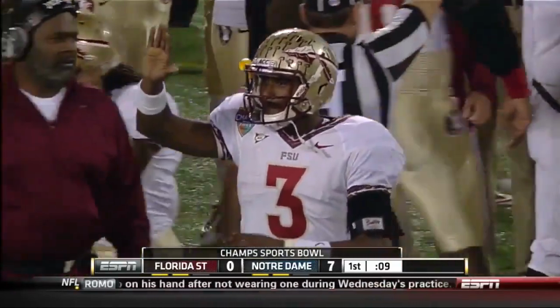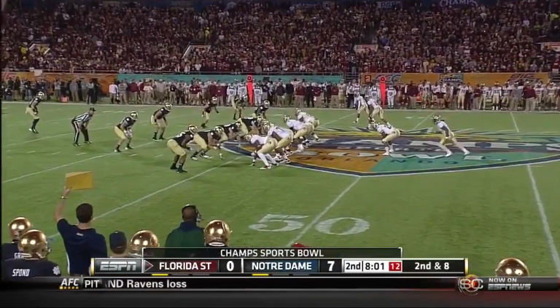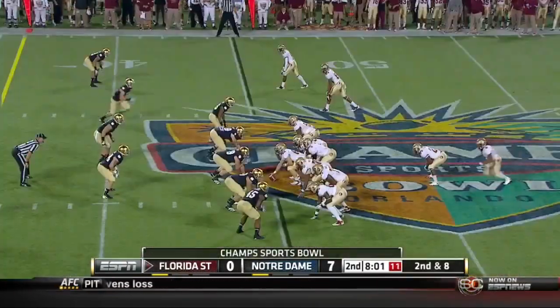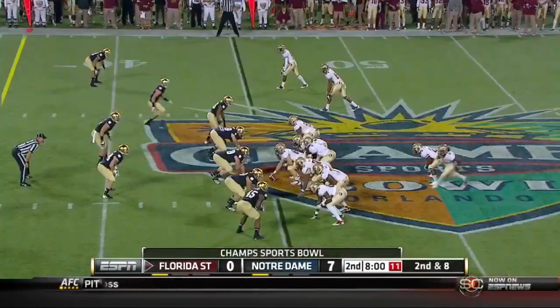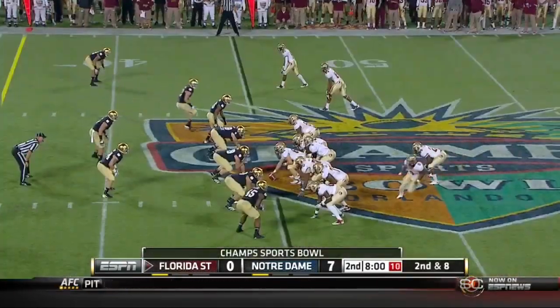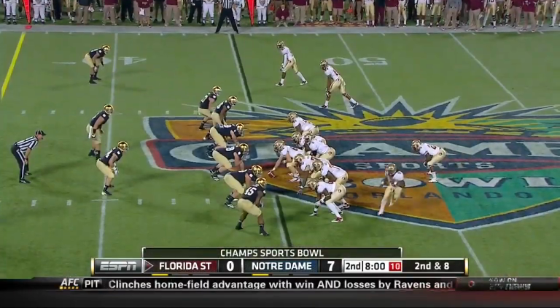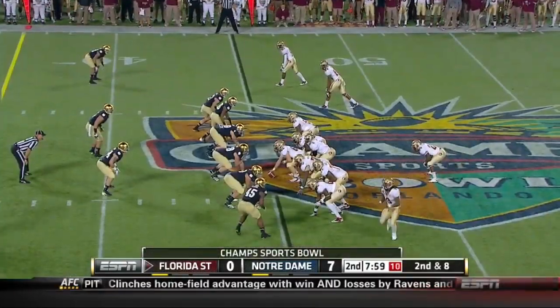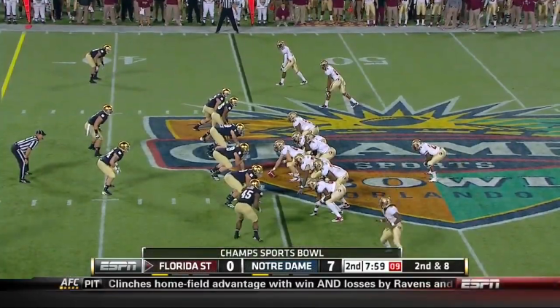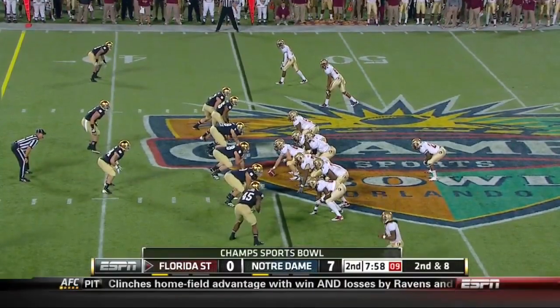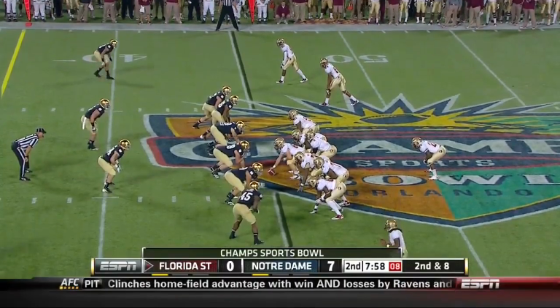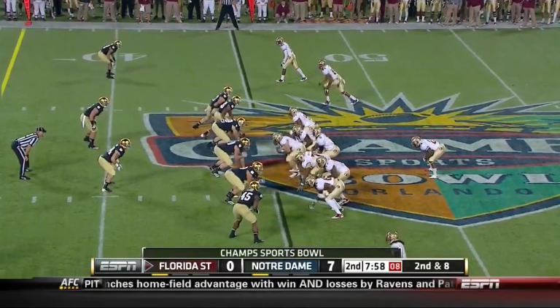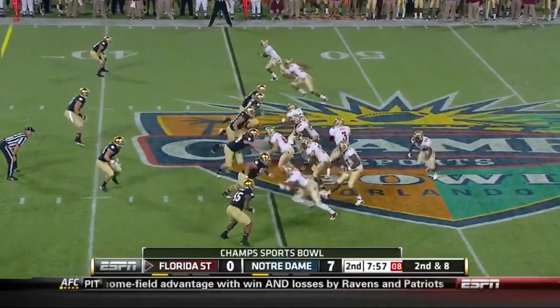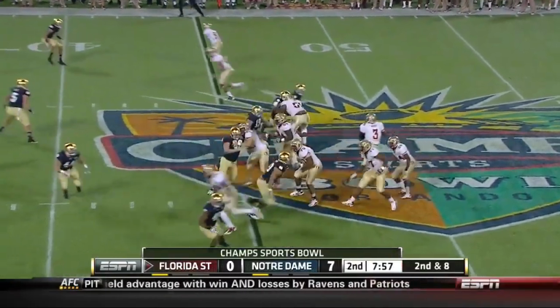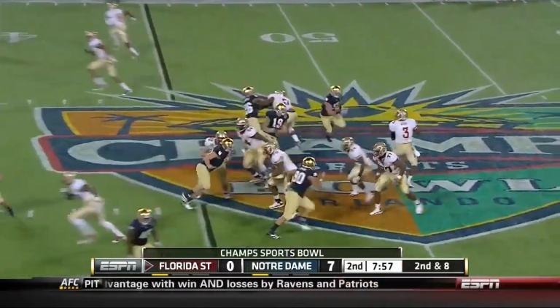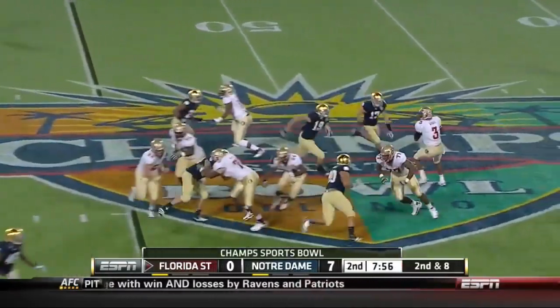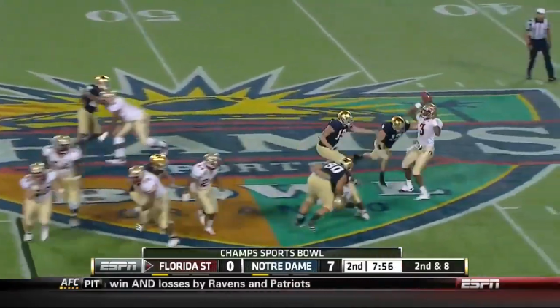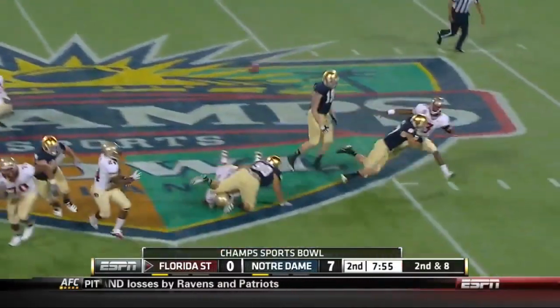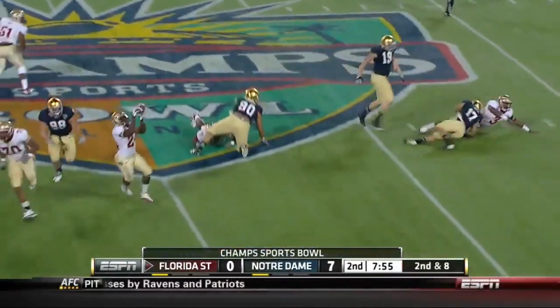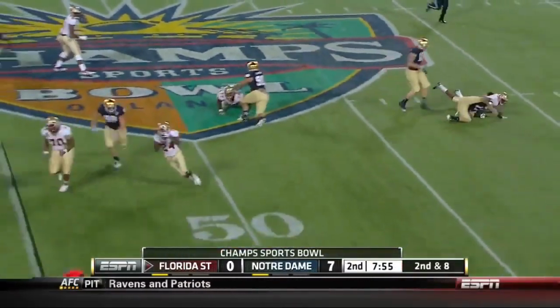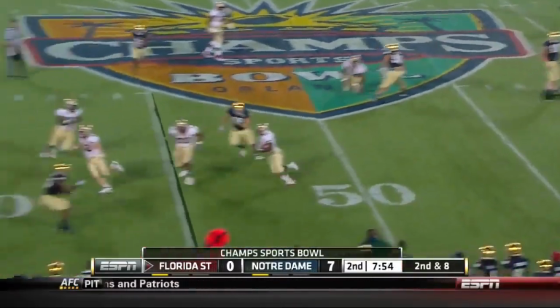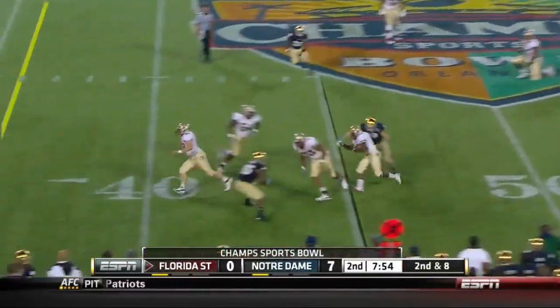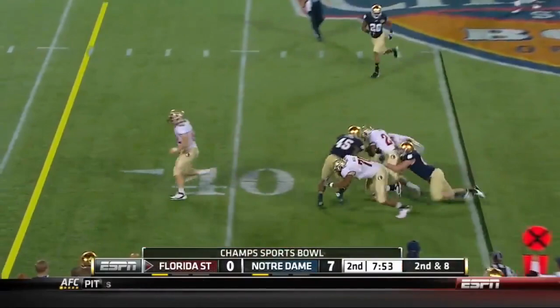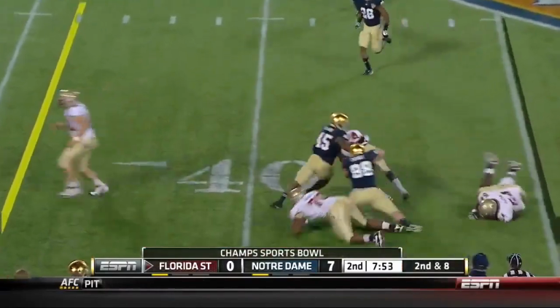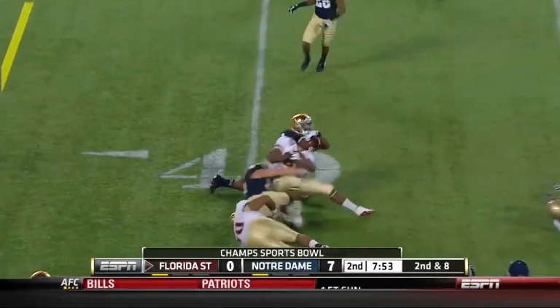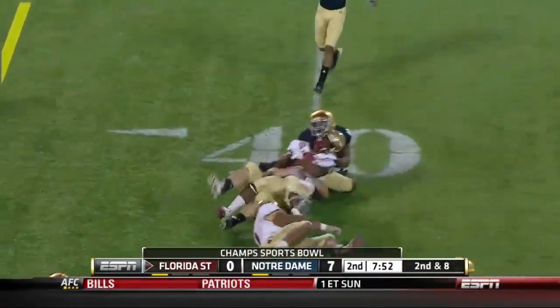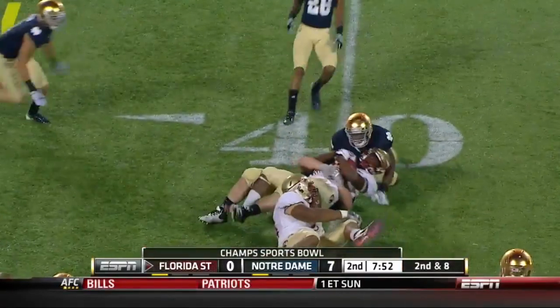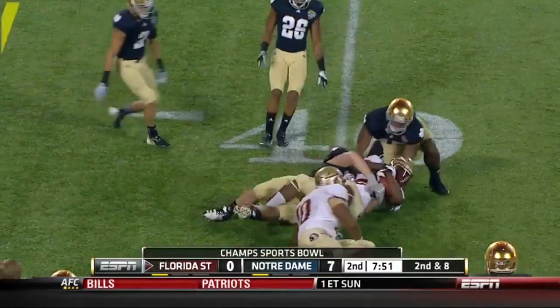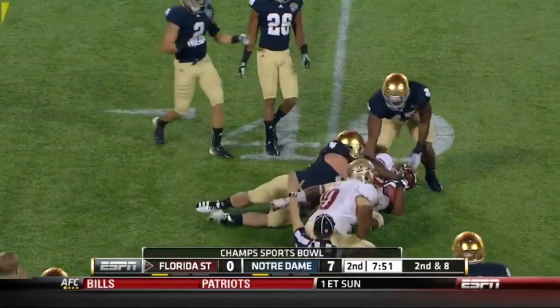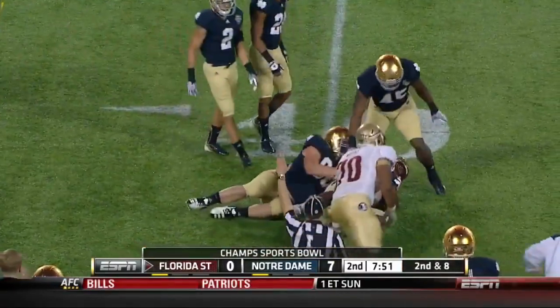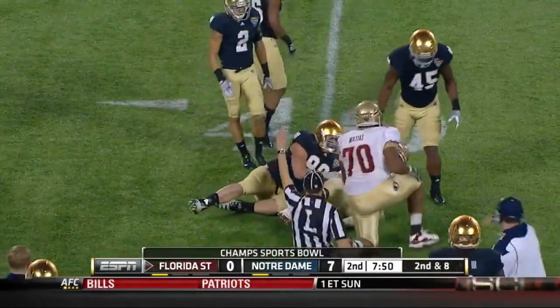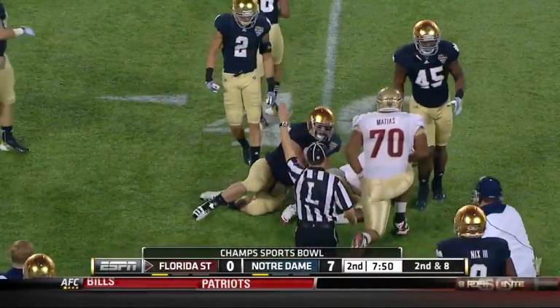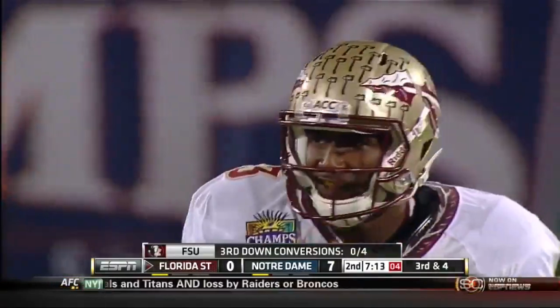To see what happens with the Heisman winner Robert Griffin the Third, who you will see later tonight in the Valero Alamo Bowl. Pressure again, this time Lonnie Pryor was able to get that ball and he gets it — two and four.